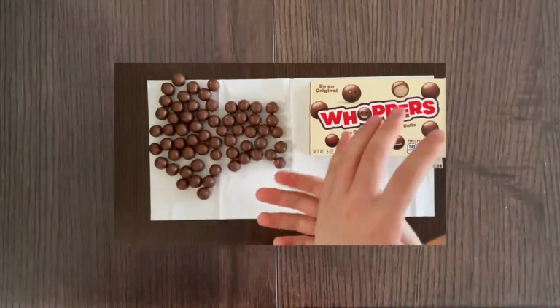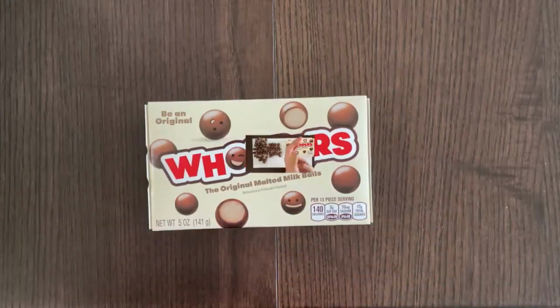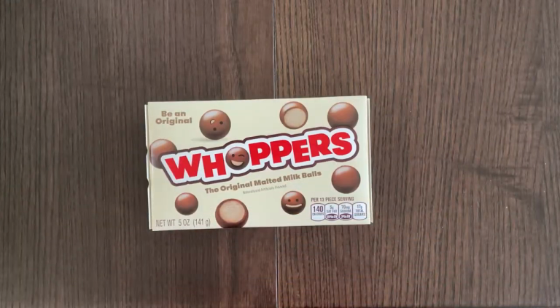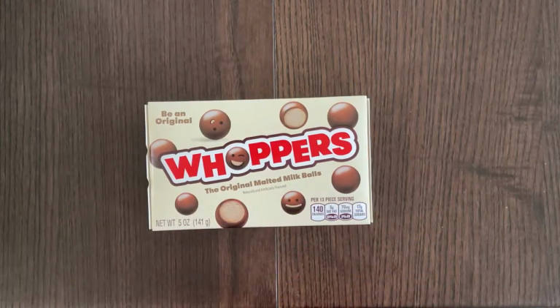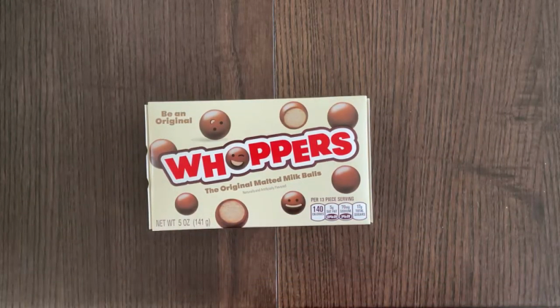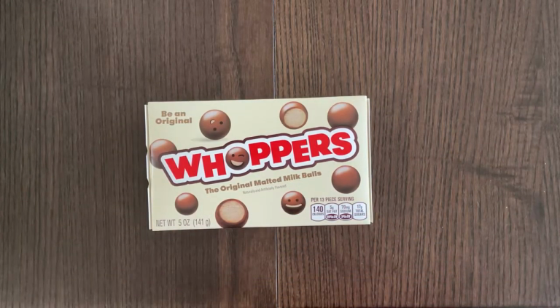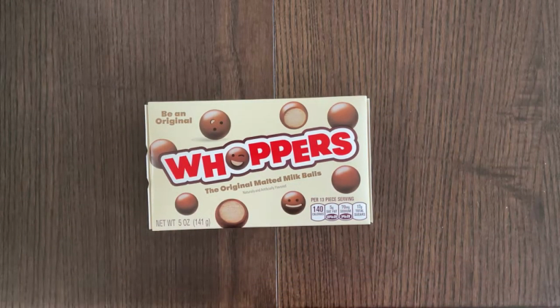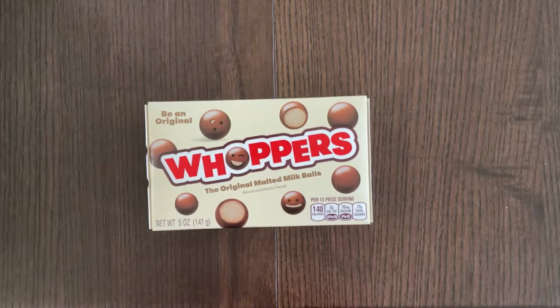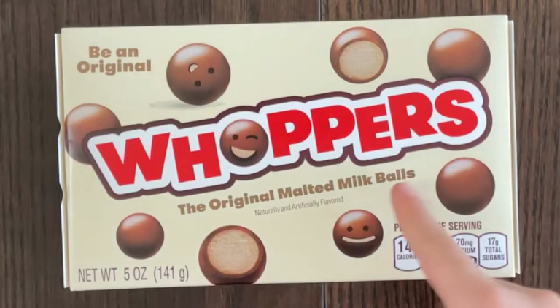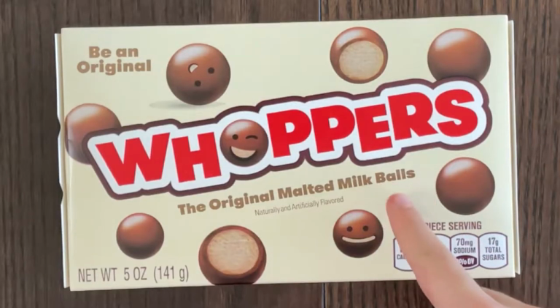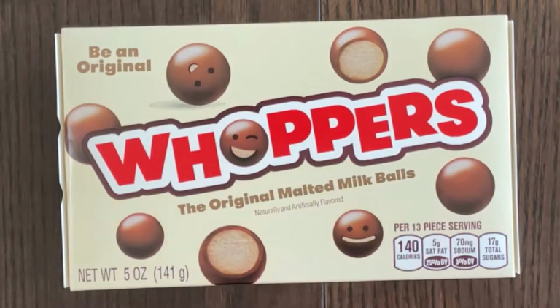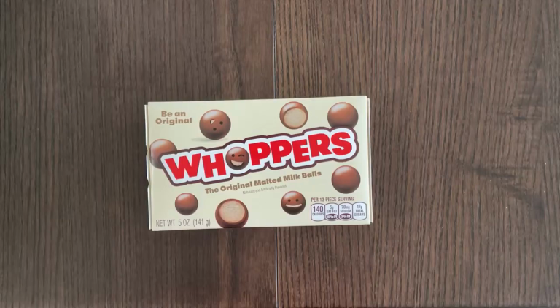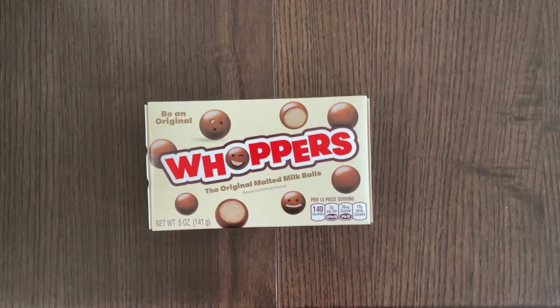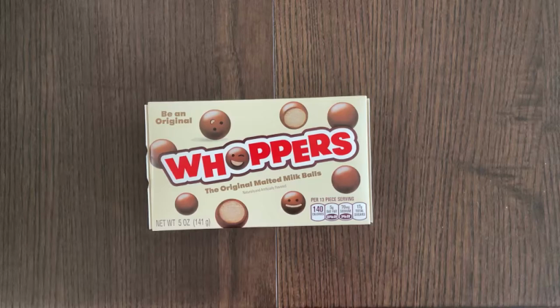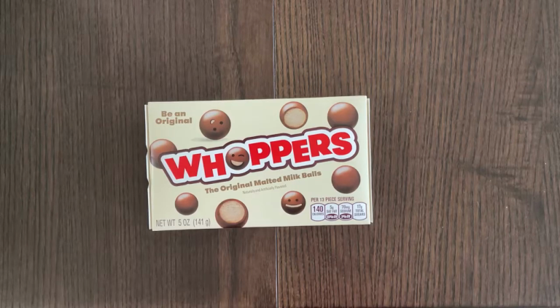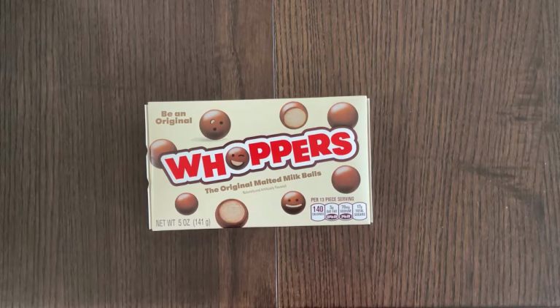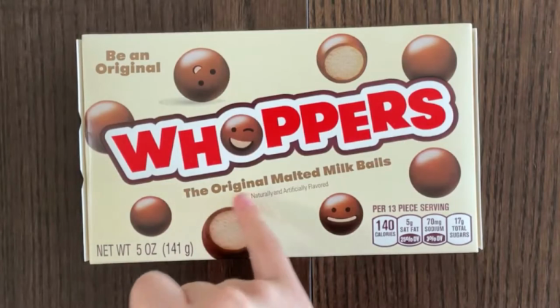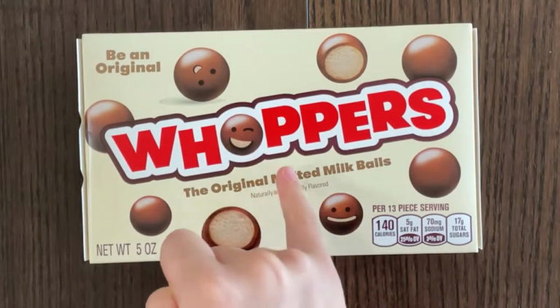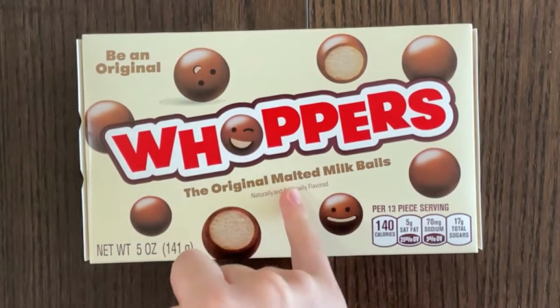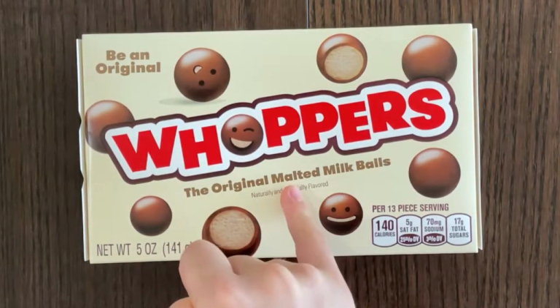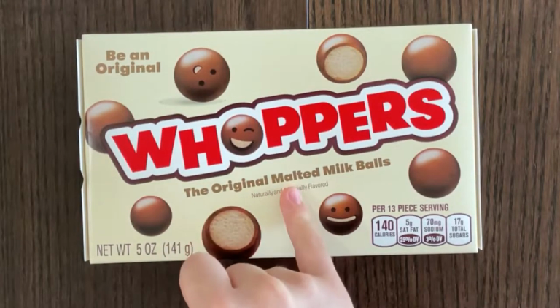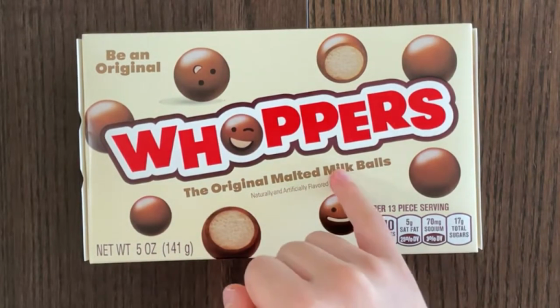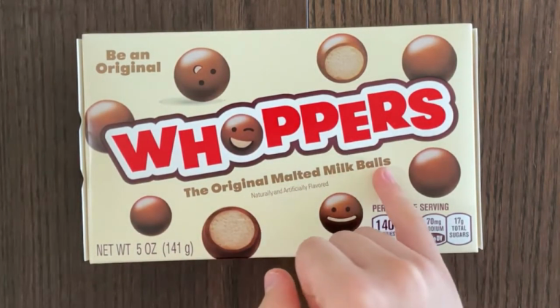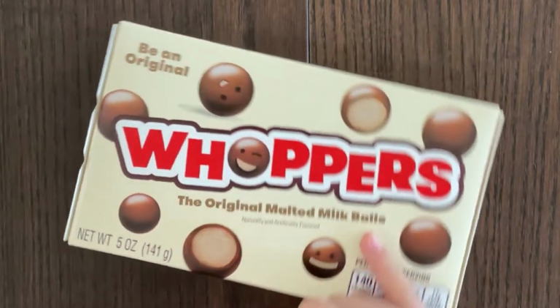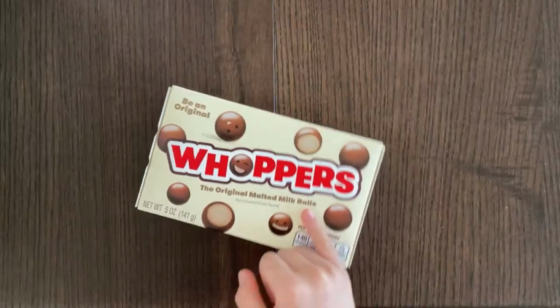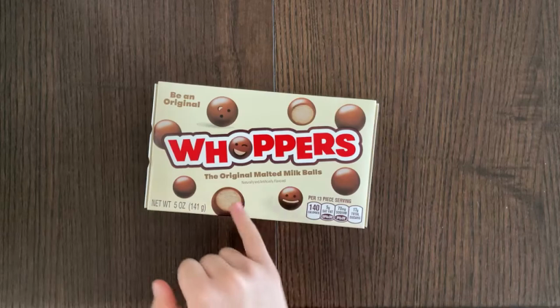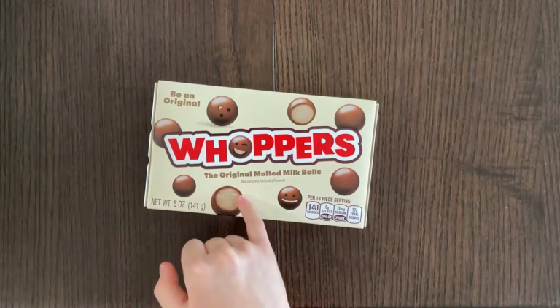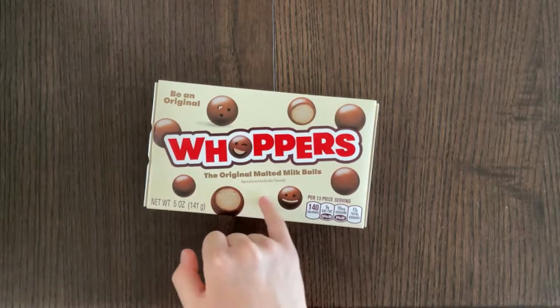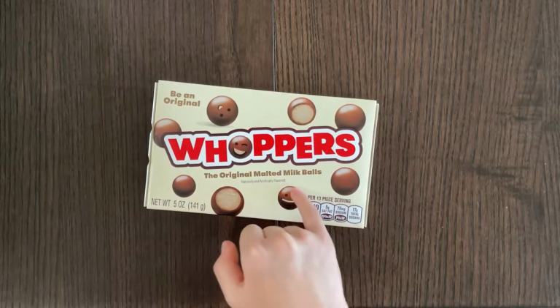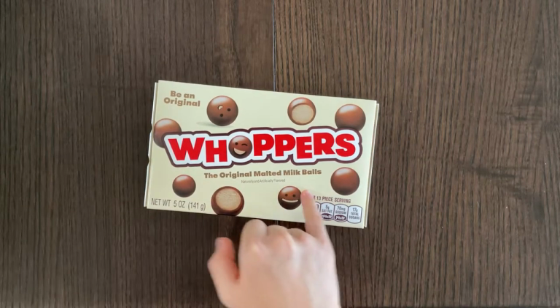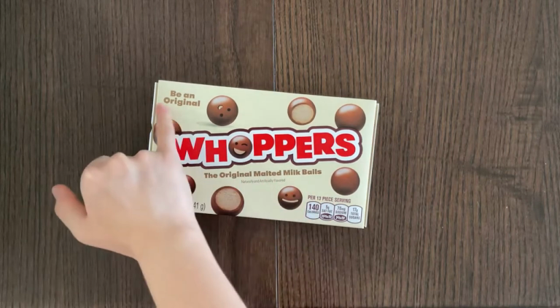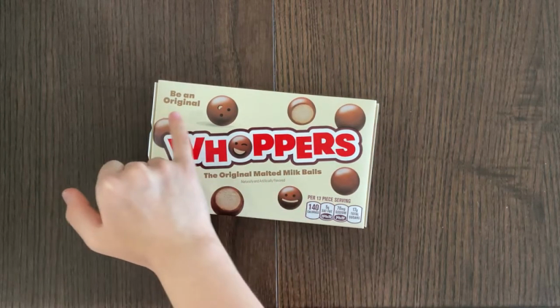Hello Tiny Reviewer friends. Today I'll be reviewing Whoppers! The original malted milk balls. Naturally and artificially flavored. Be an original.